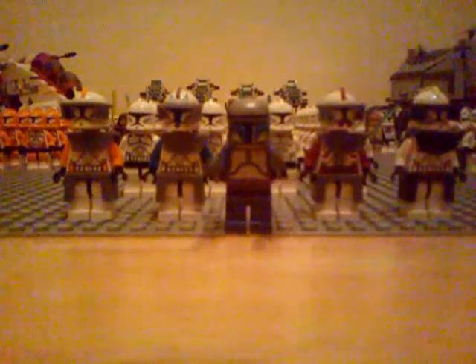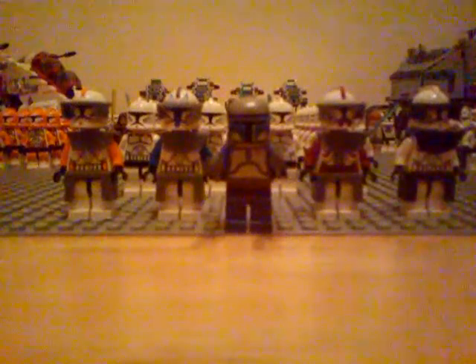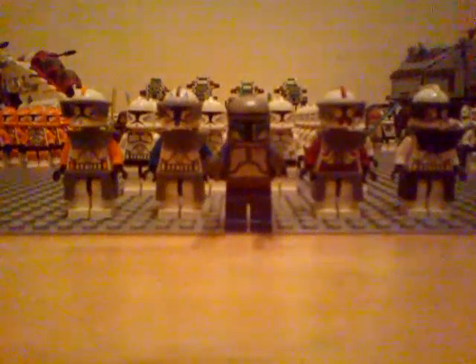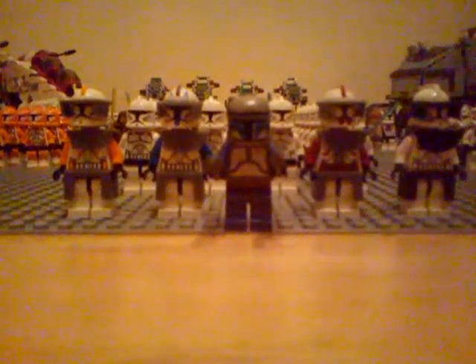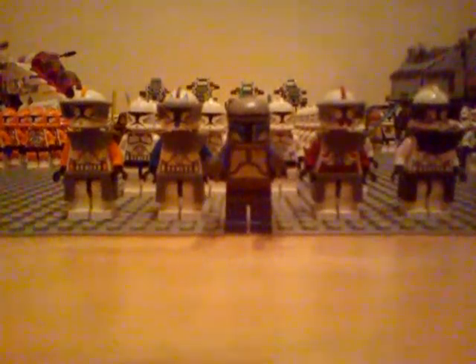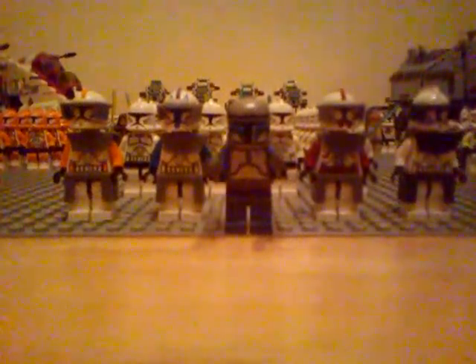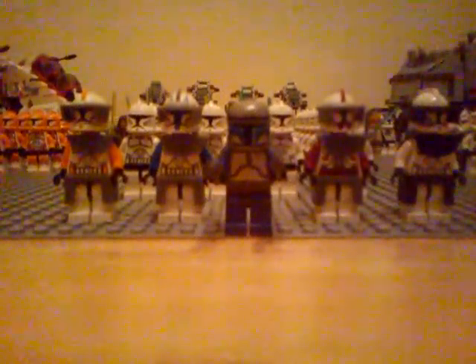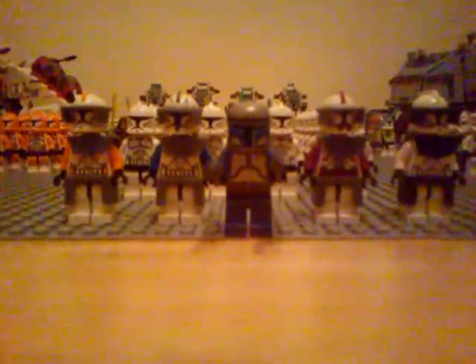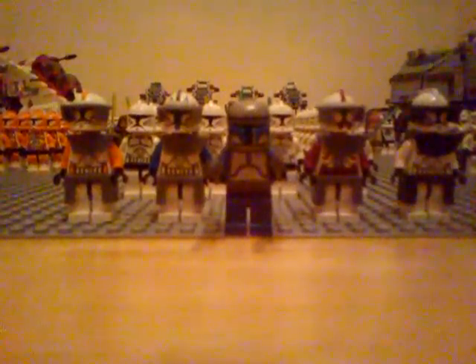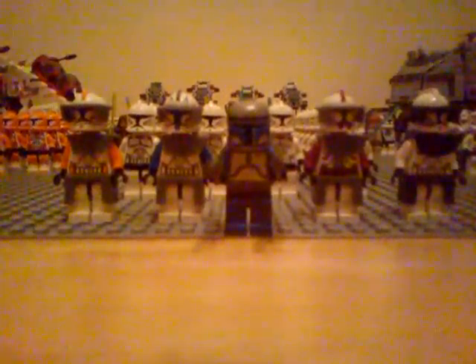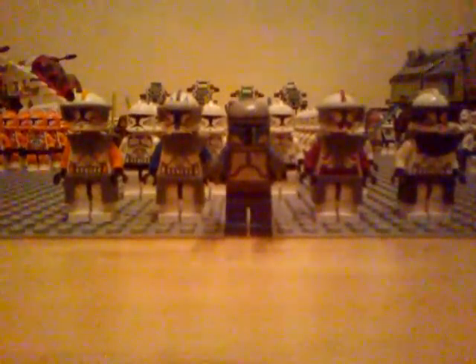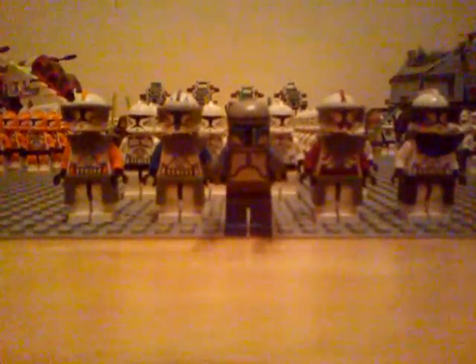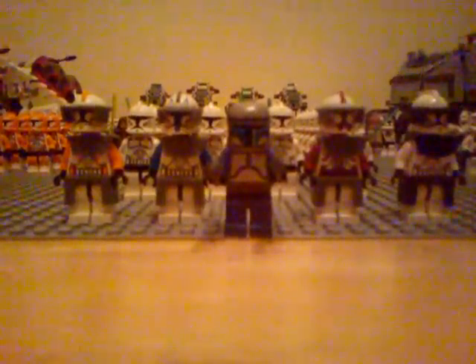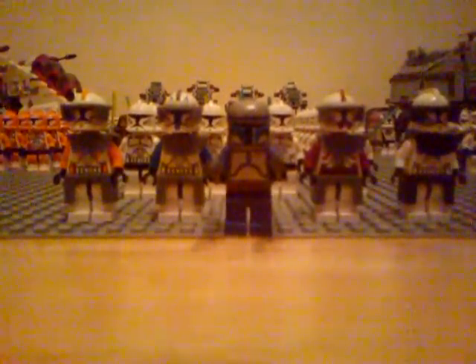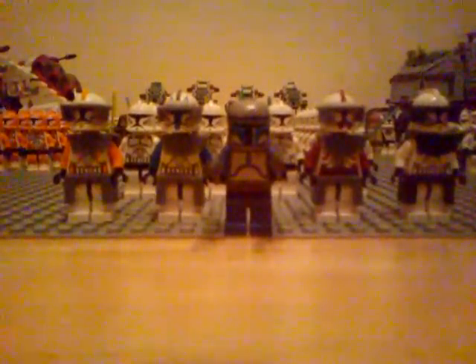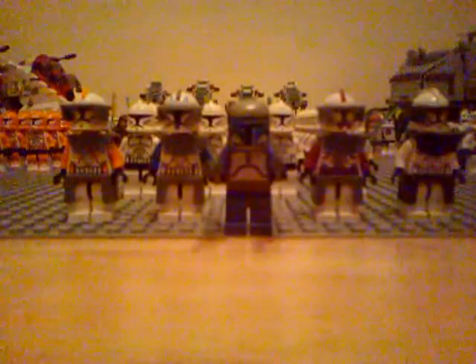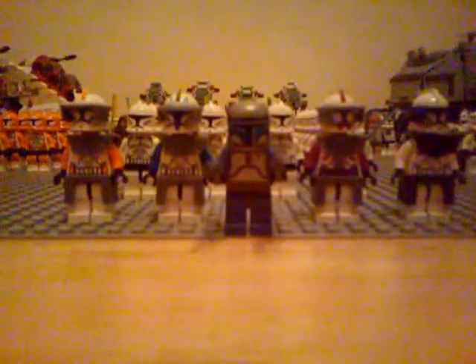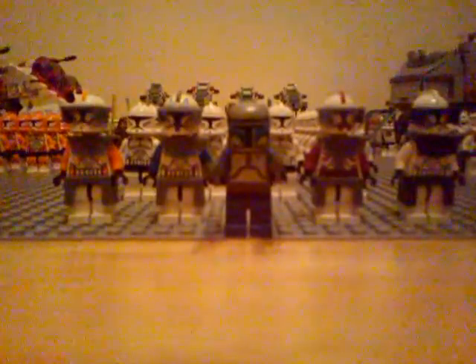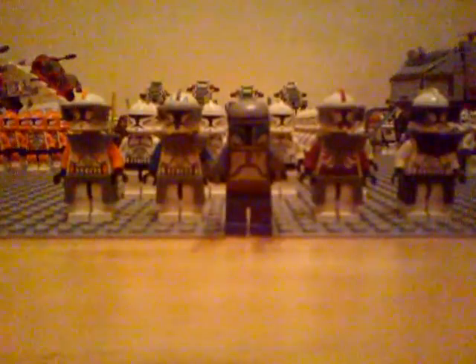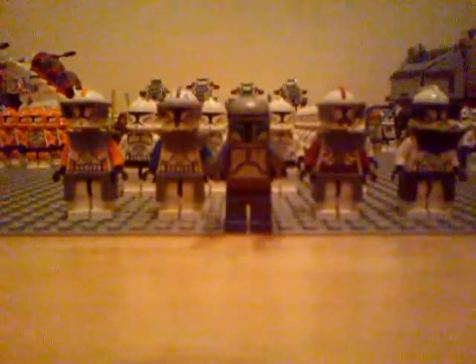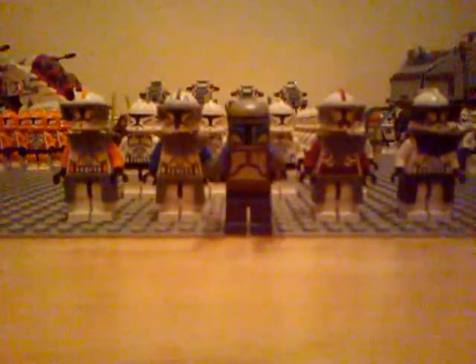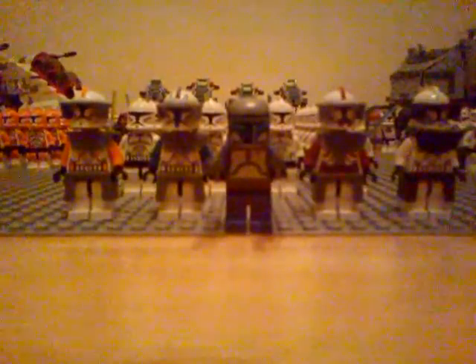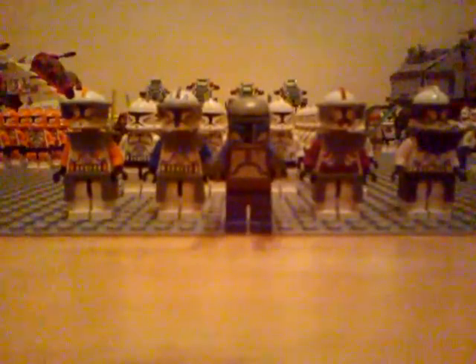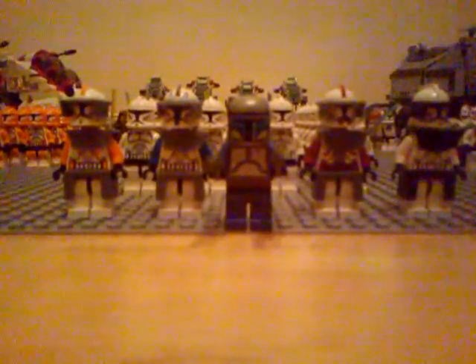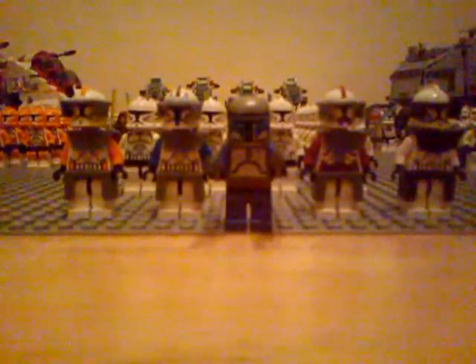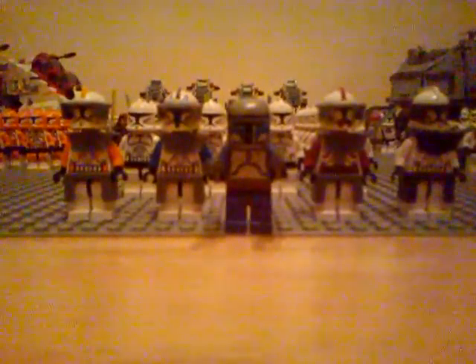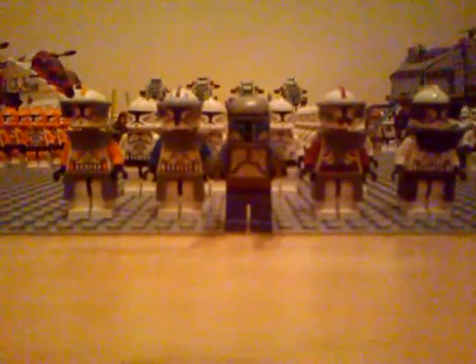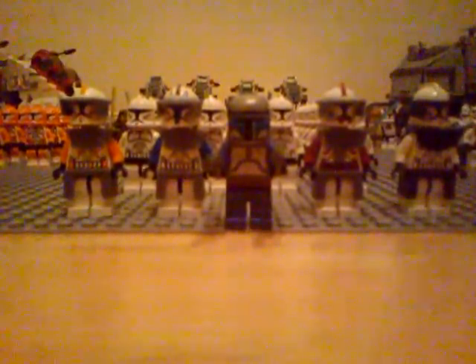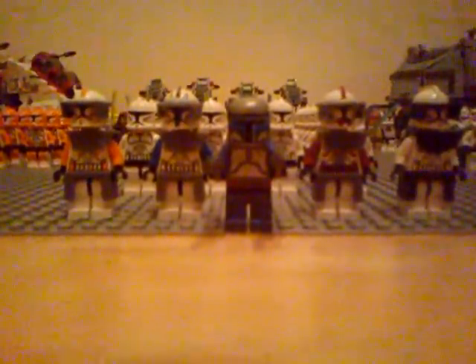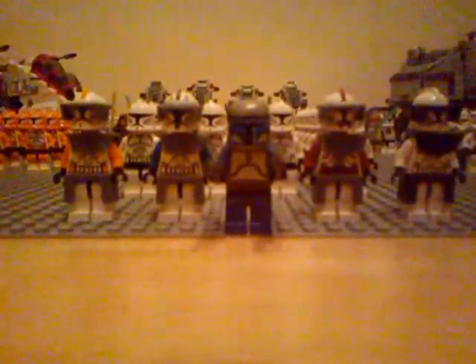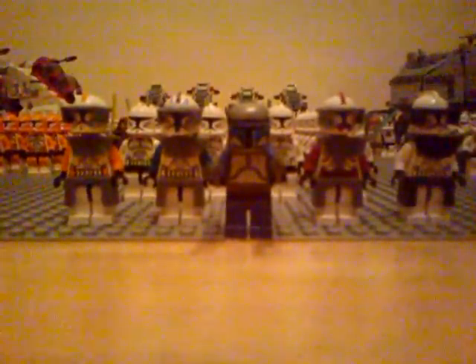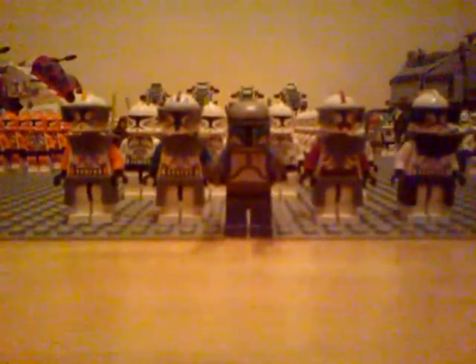Hey guys, LEGO Star Wars 888 here, back with another LEGO Star Wars video. This time I'm going to be doing a video showing you my entire Clone Army.